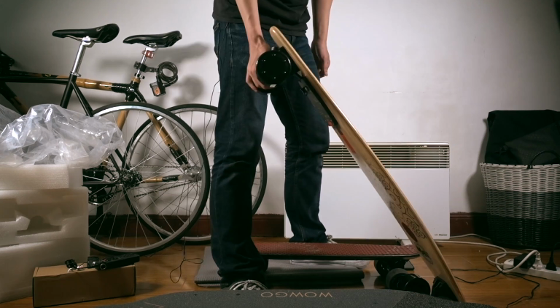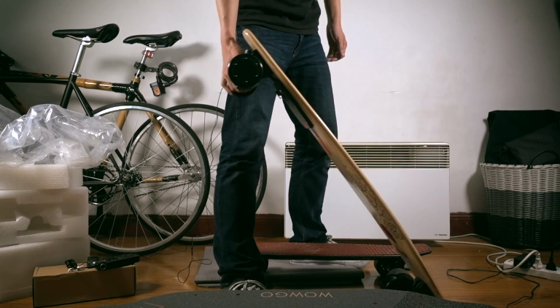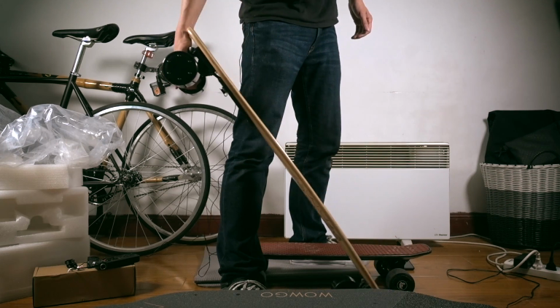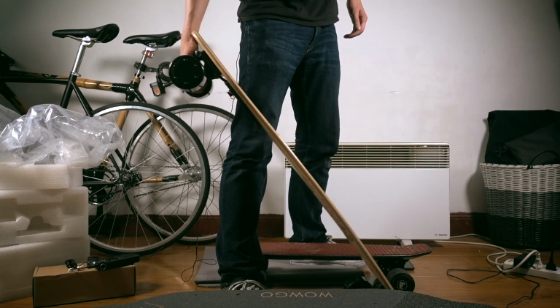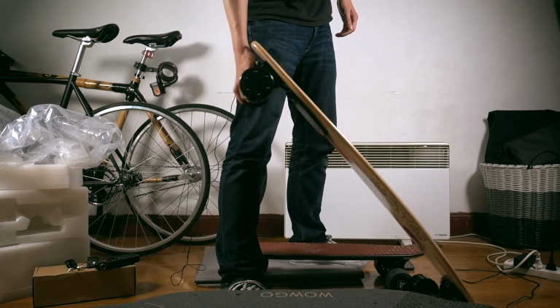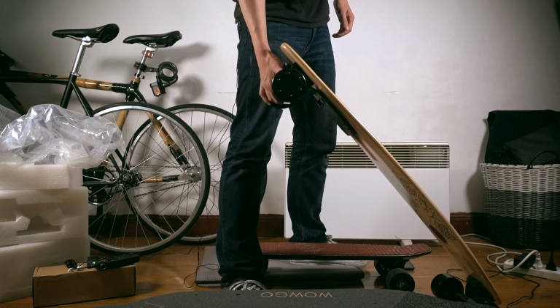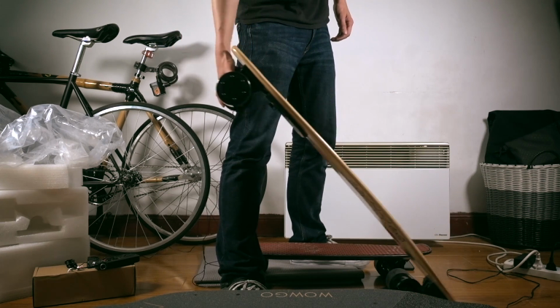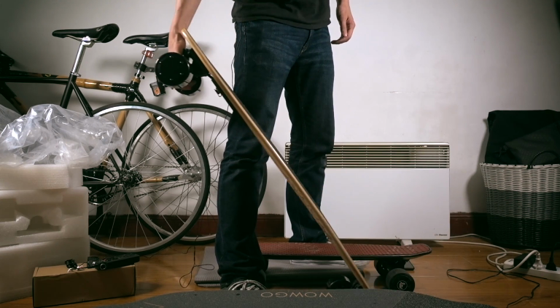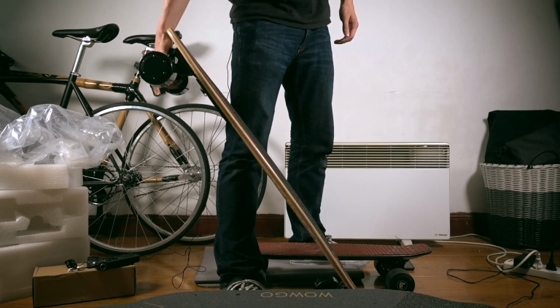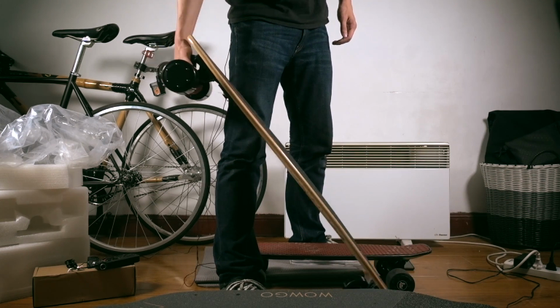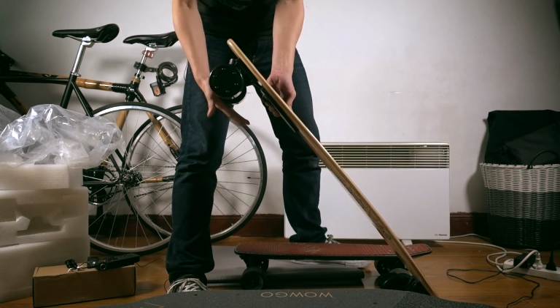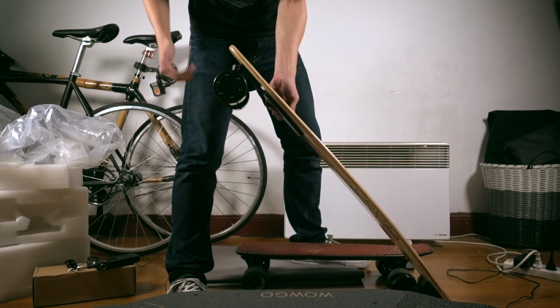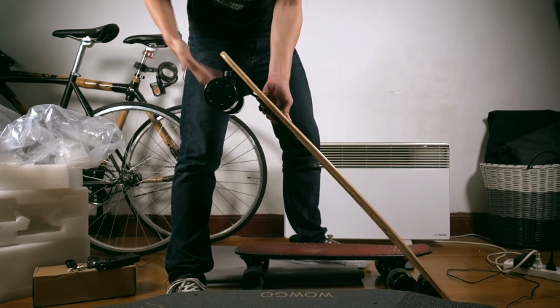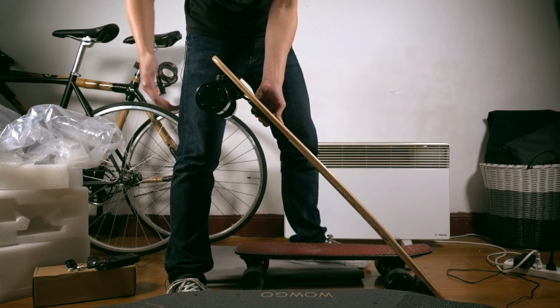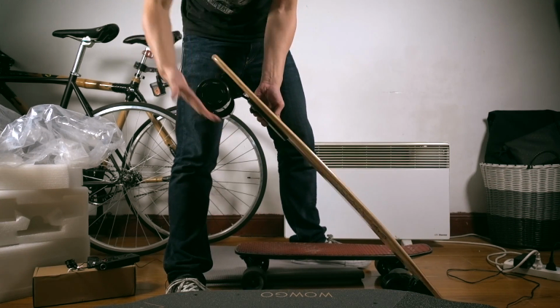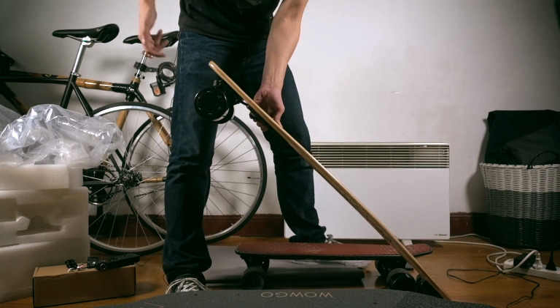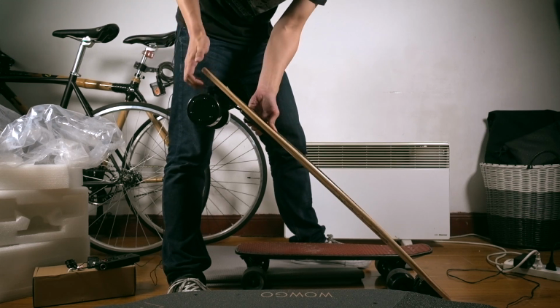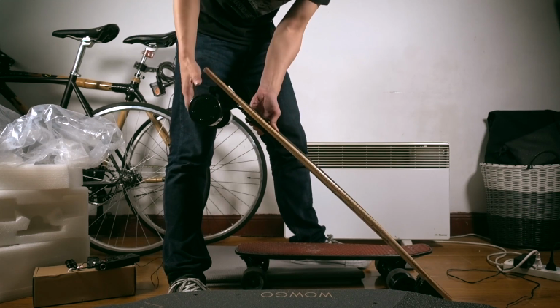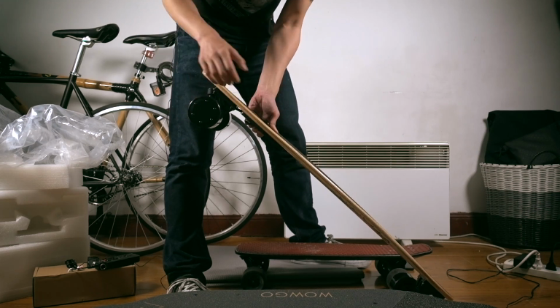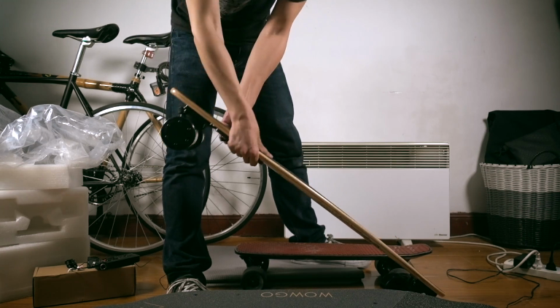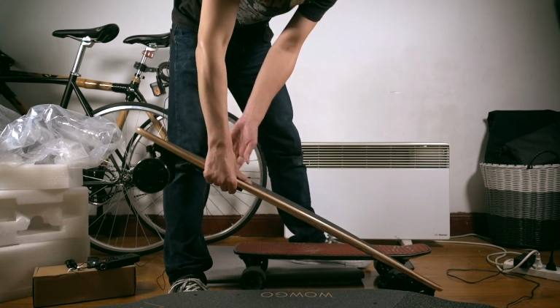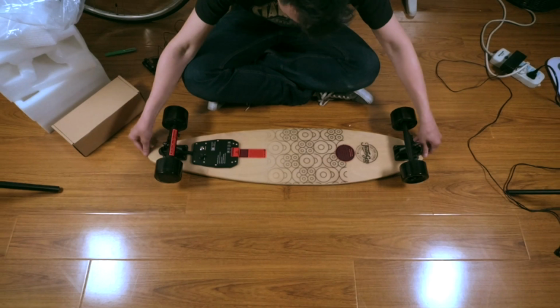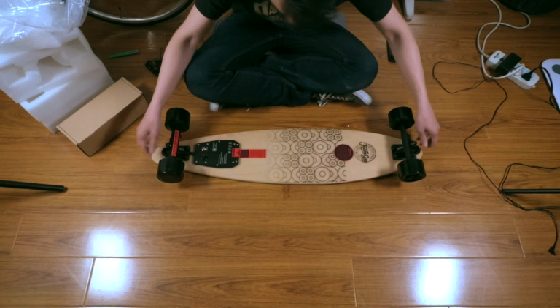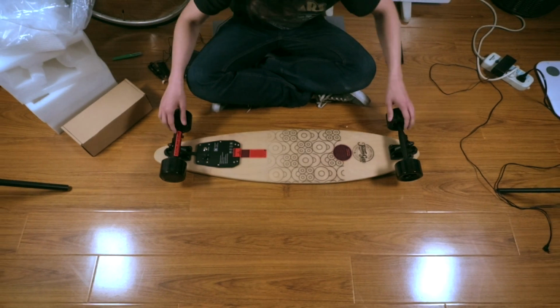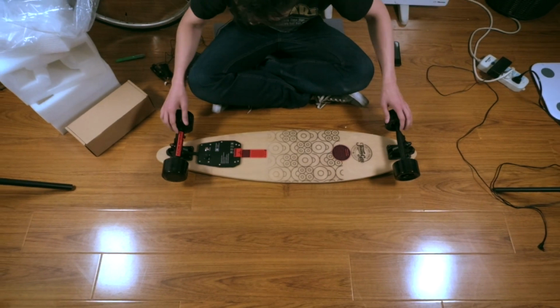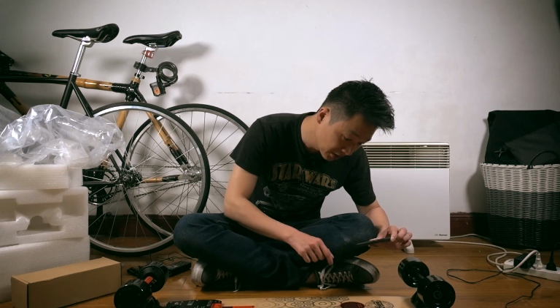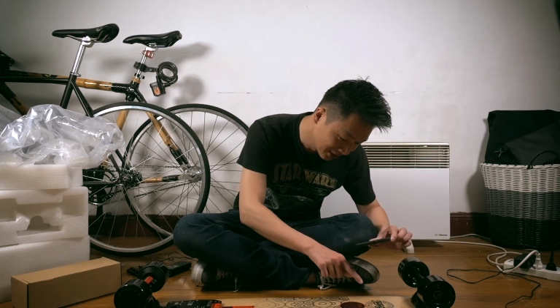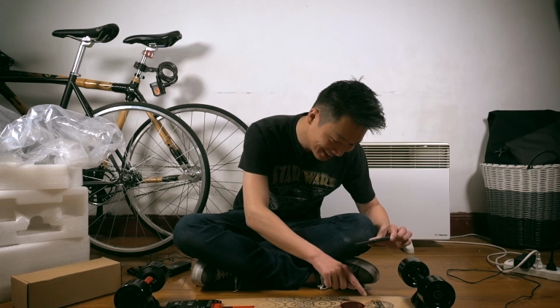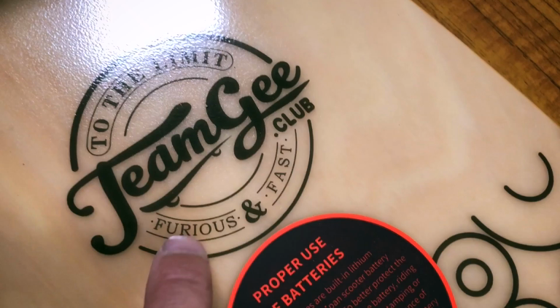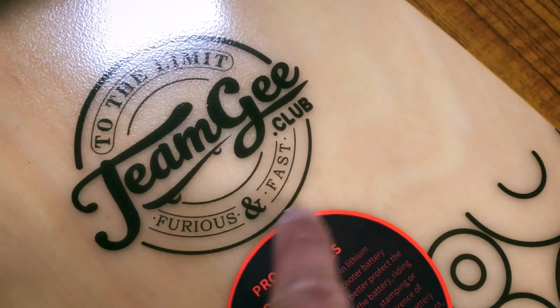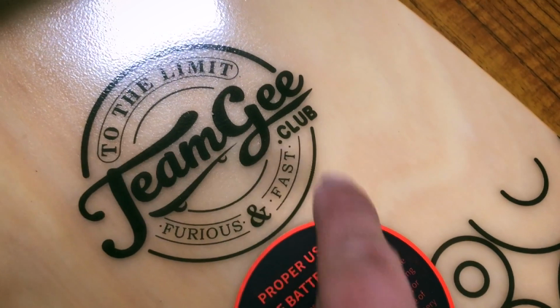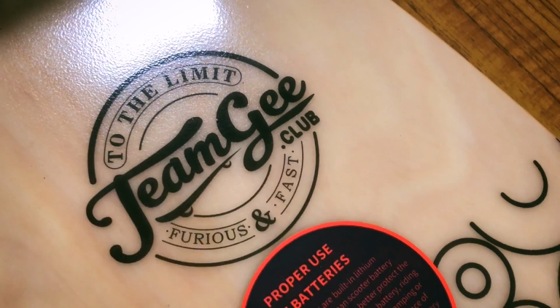Yeah, you can also pull it like this. It doesn't have smart turn-on either. It's quite pretty — furious and fast.